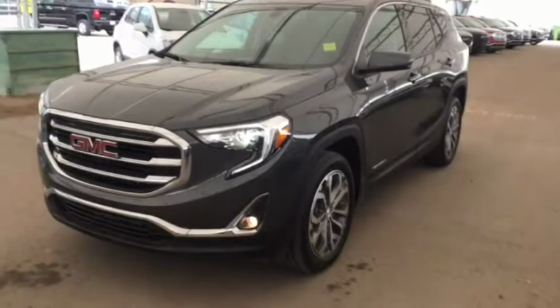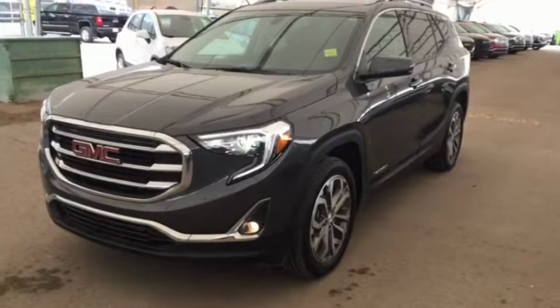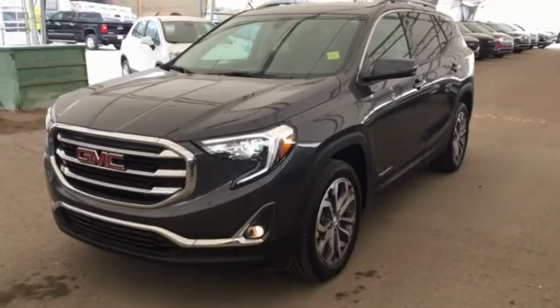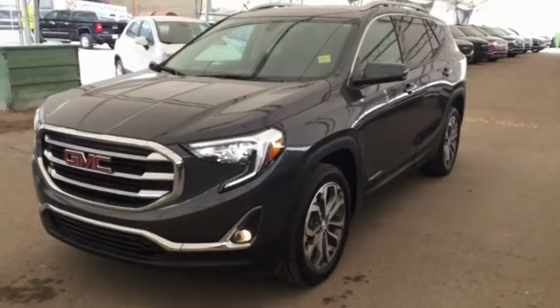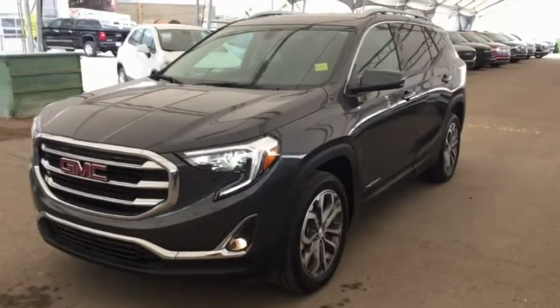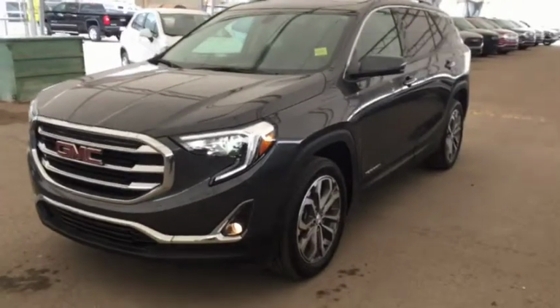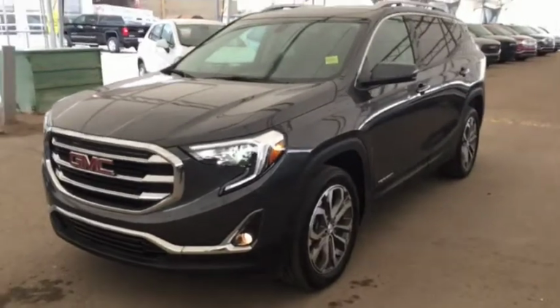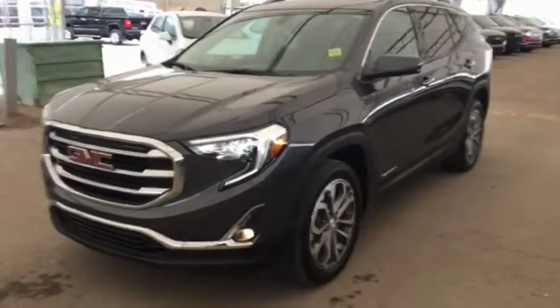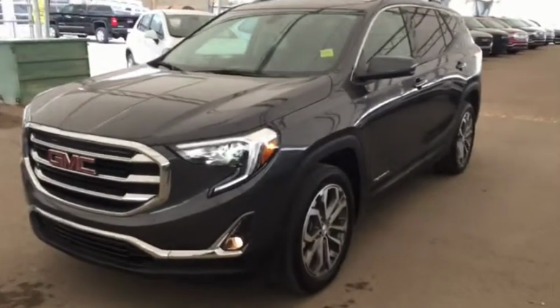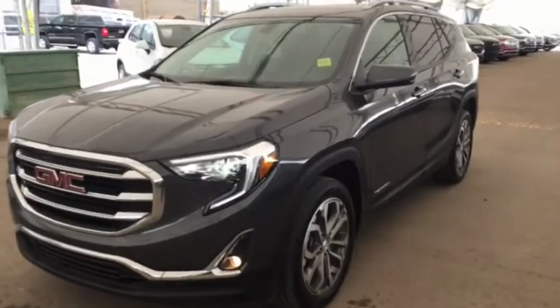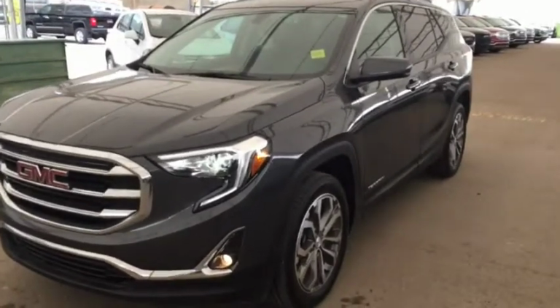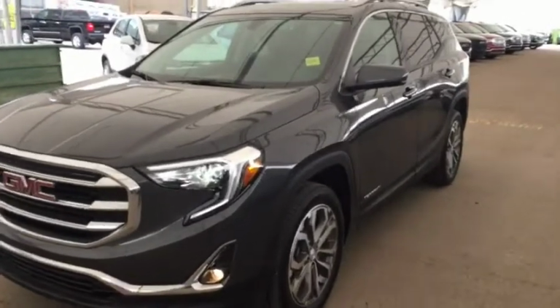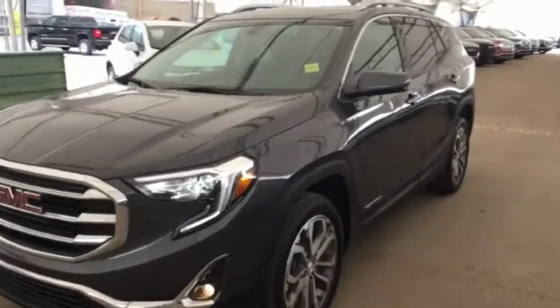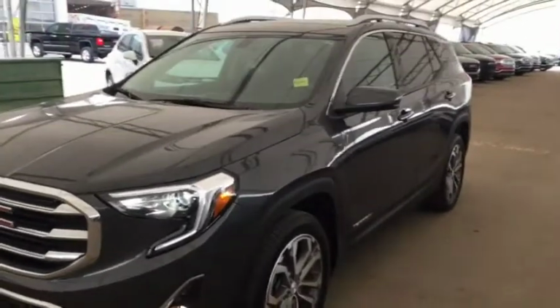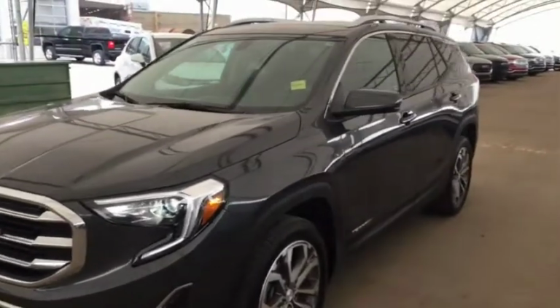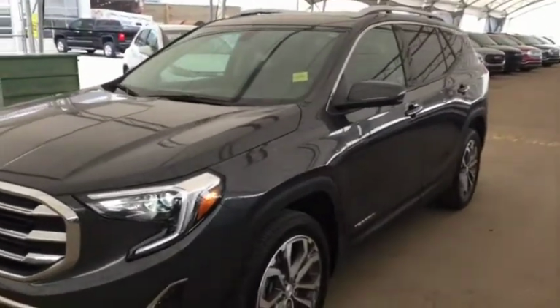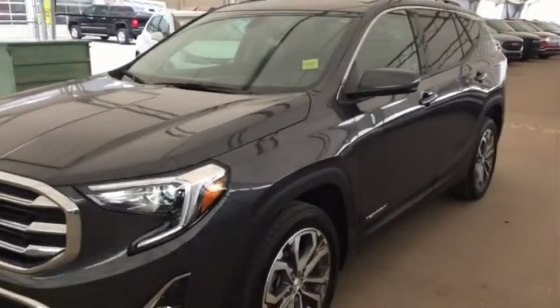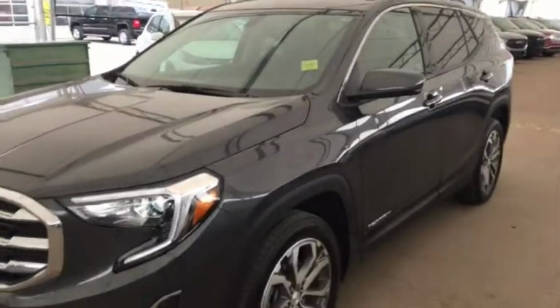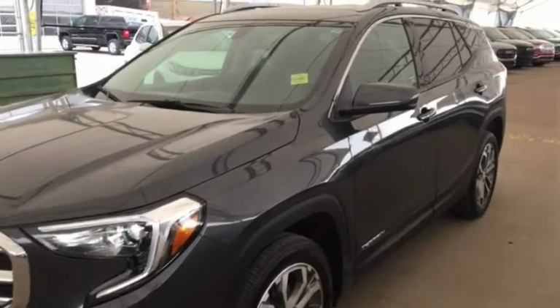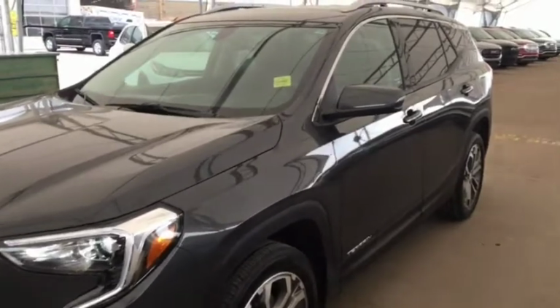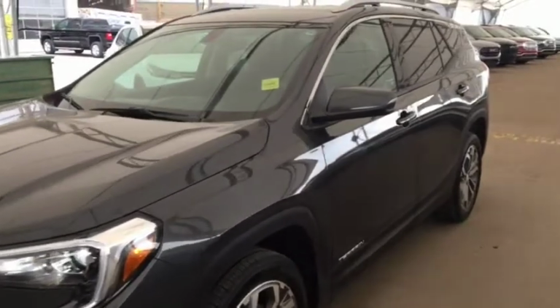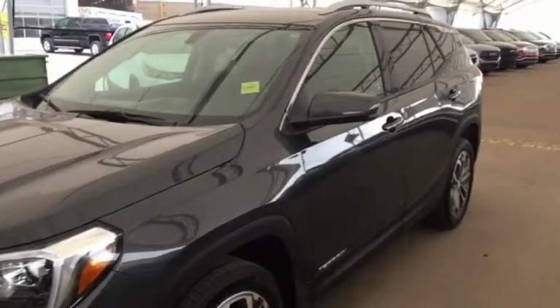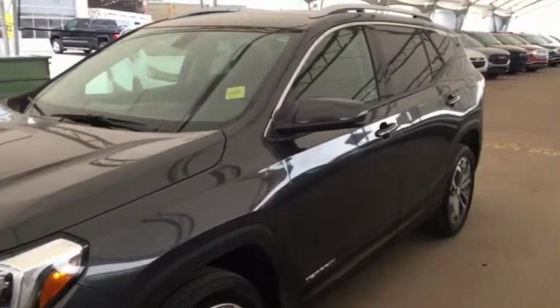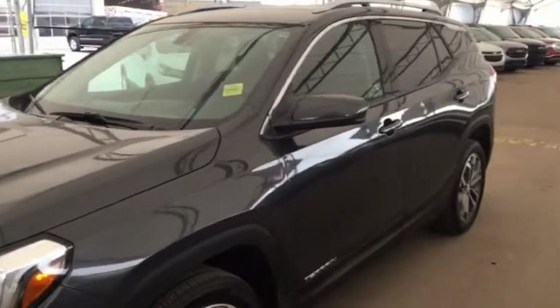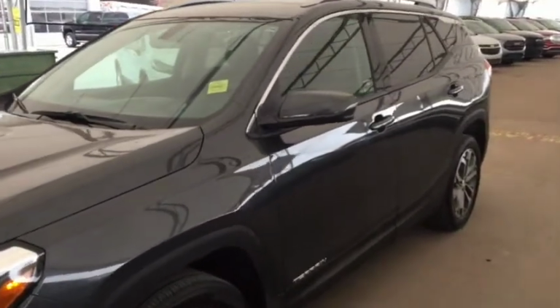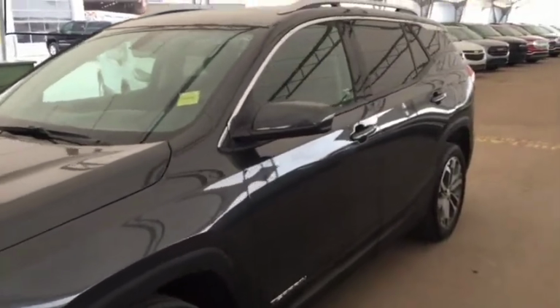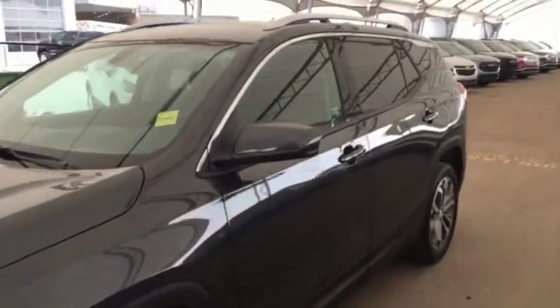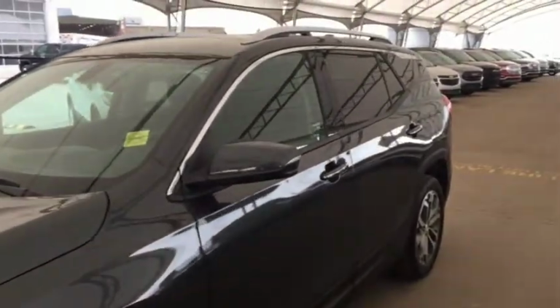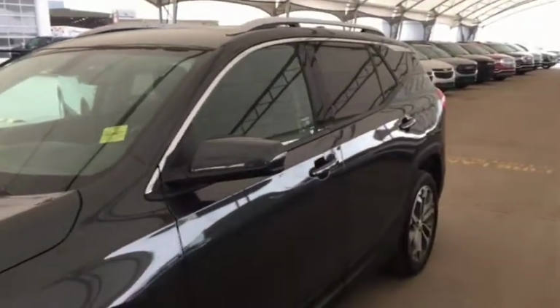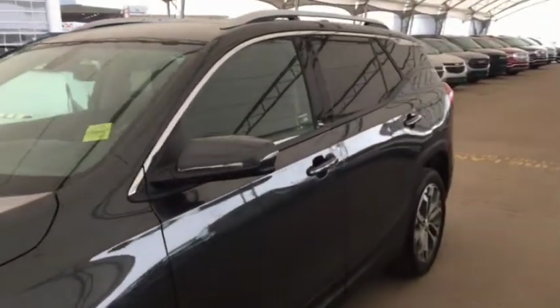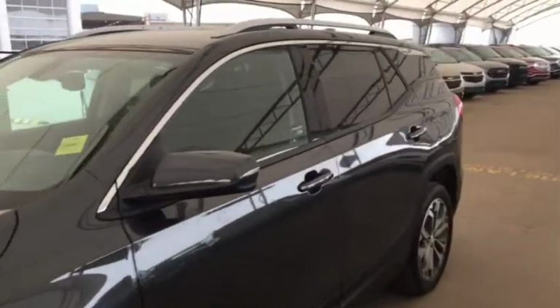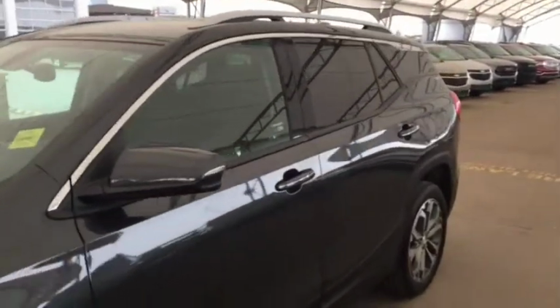Hello and welcome to Davis Chevrolet. This is a pre-owned 2018 GMC Terrain all-wheel drive SLT in gray.